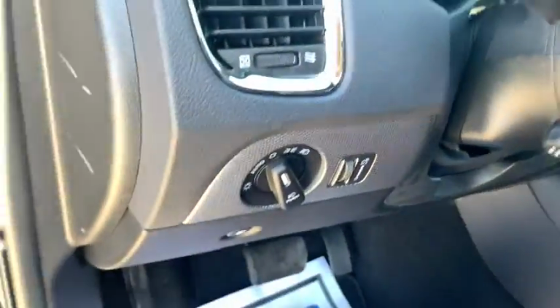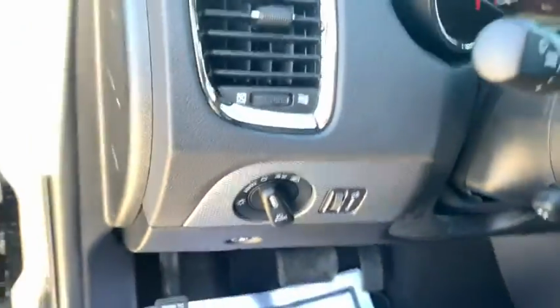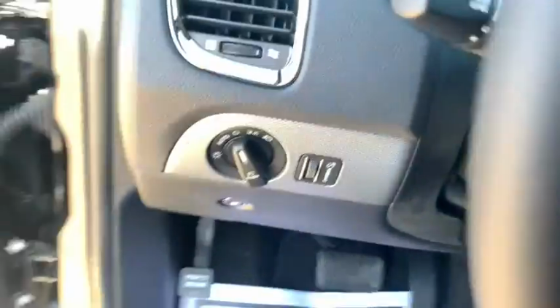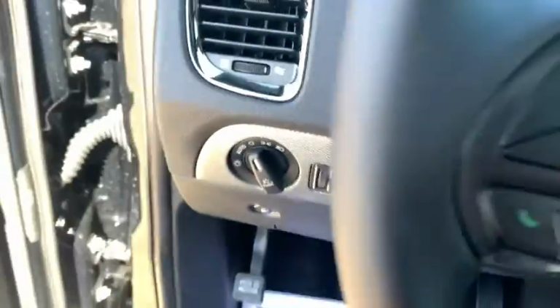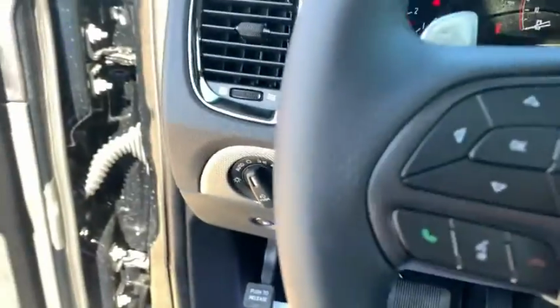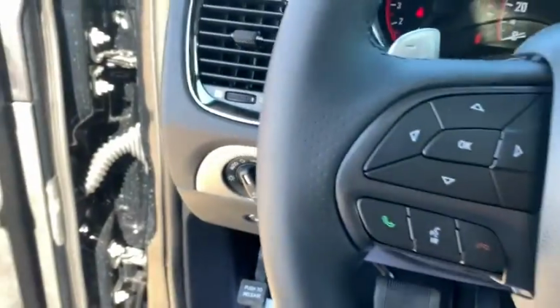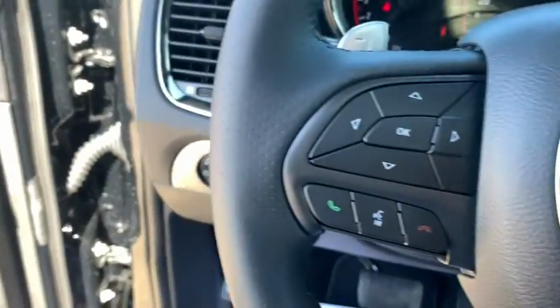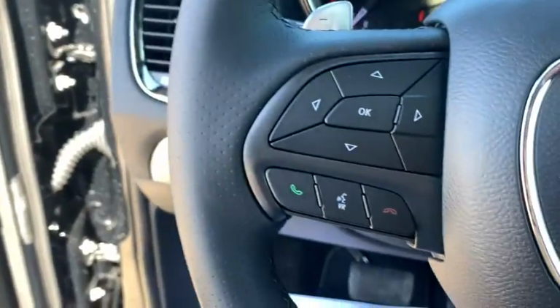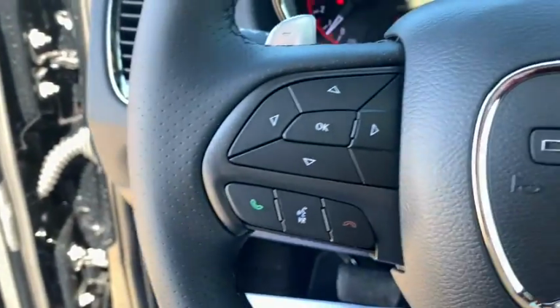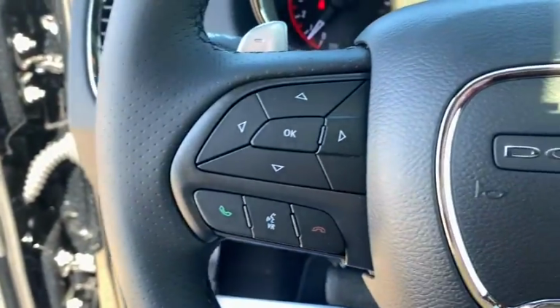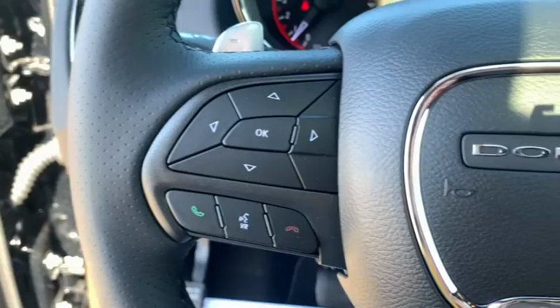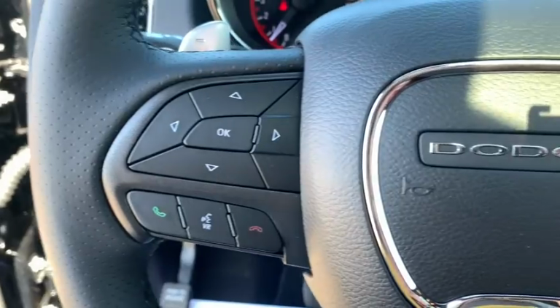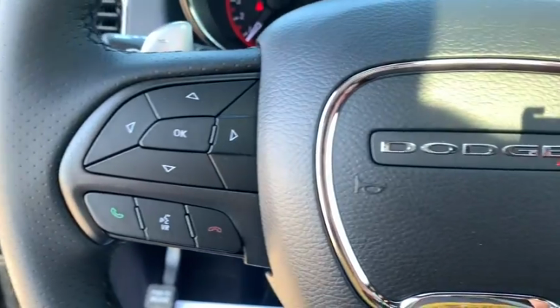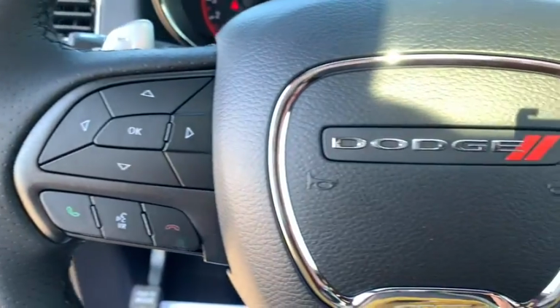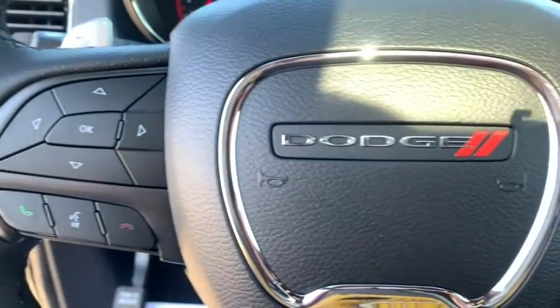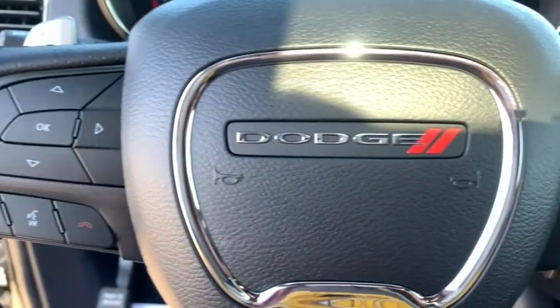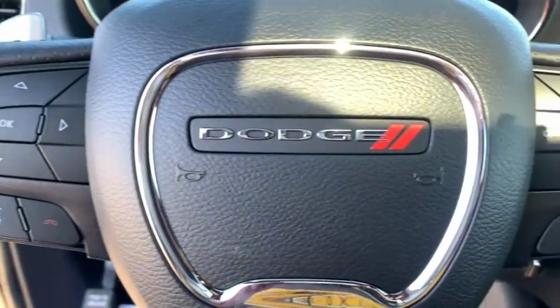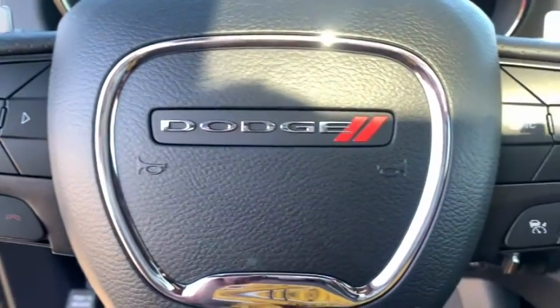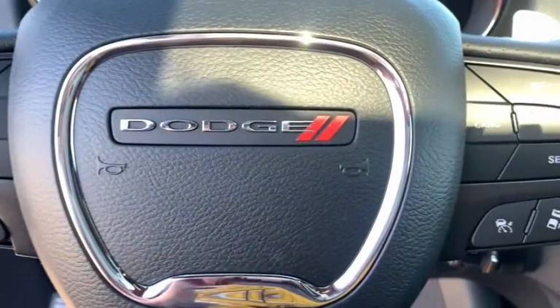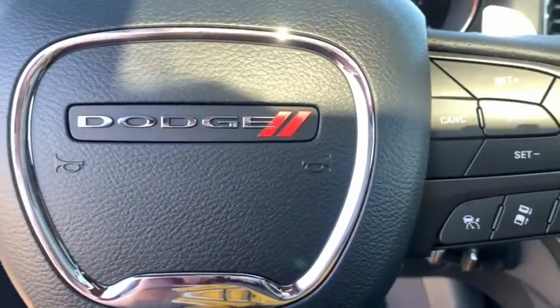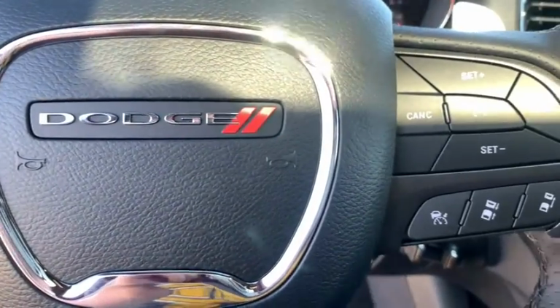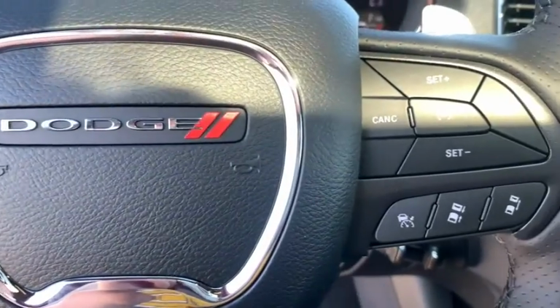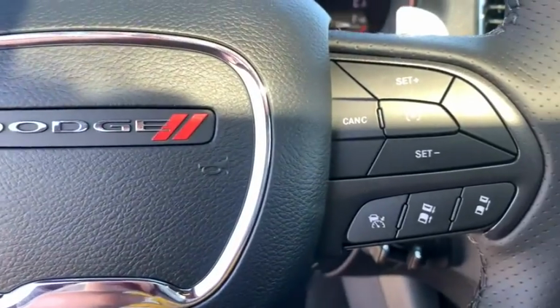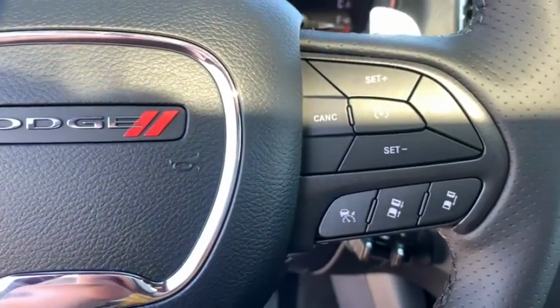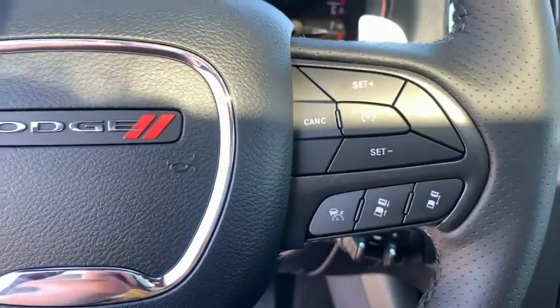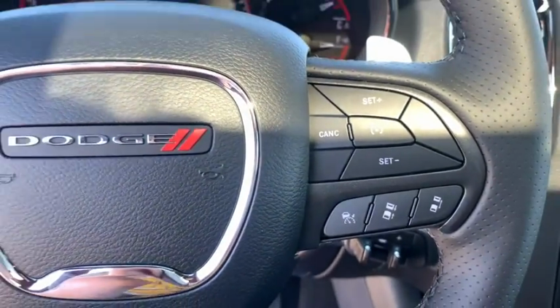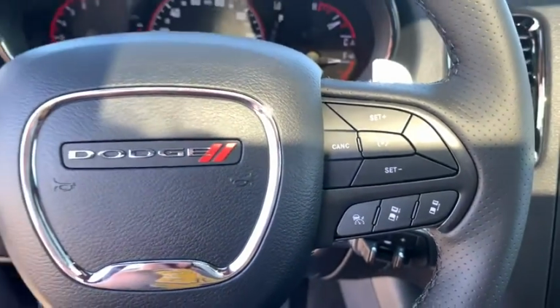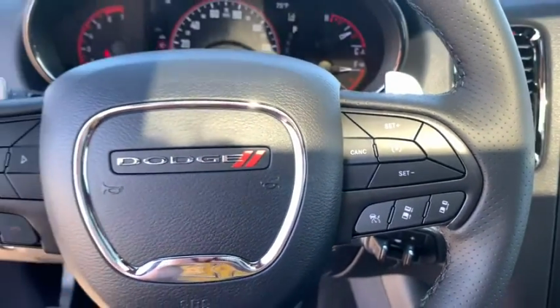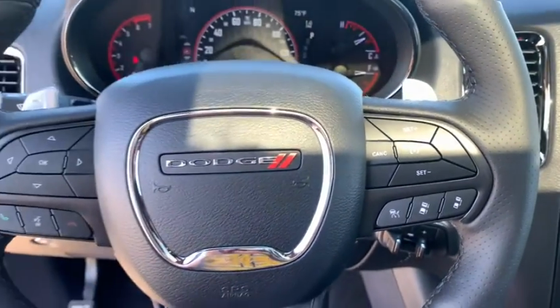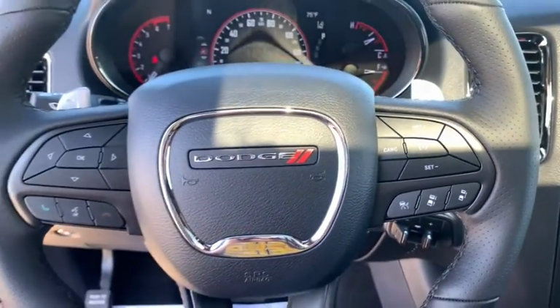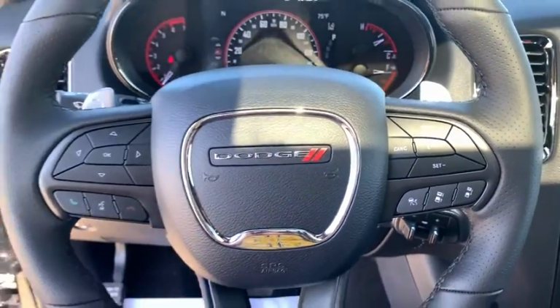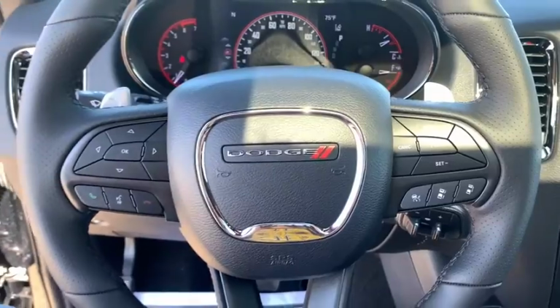Underneath are sturdy body-on-frame mechanicals and the option for a powerful V8 engine. Here are some of this vehicle's great options.